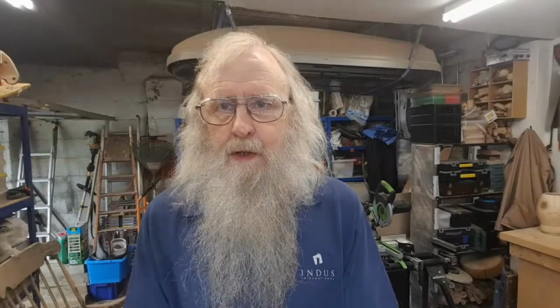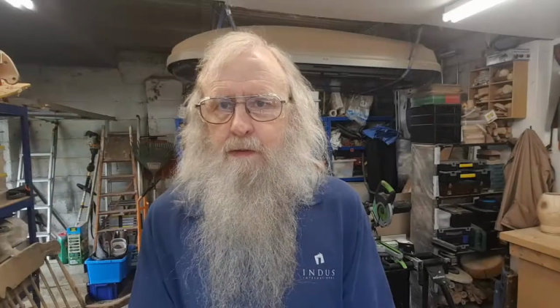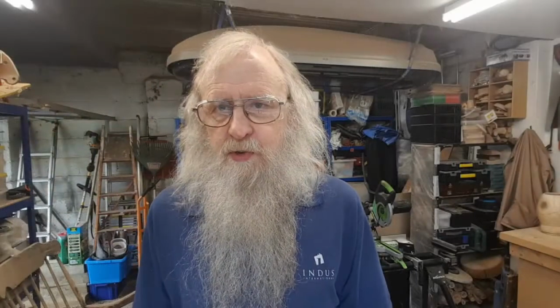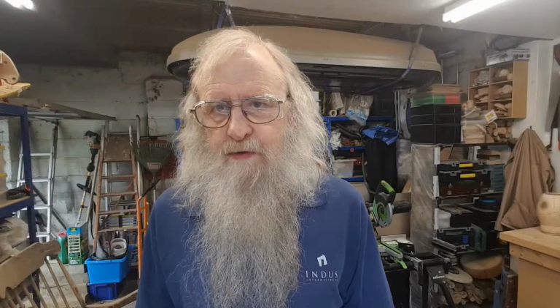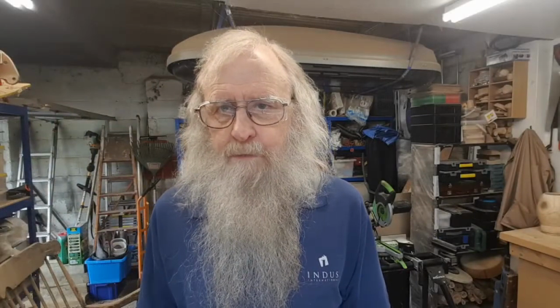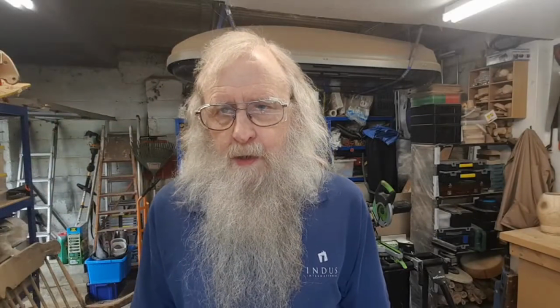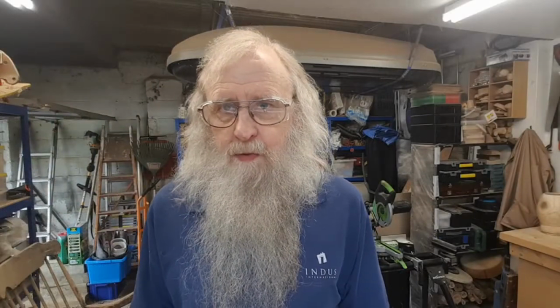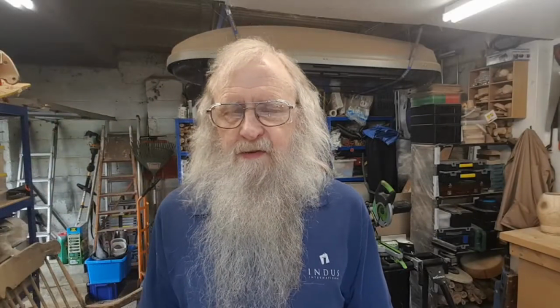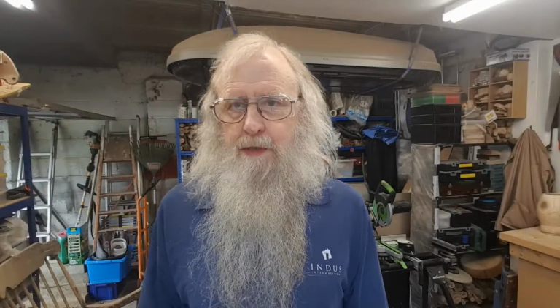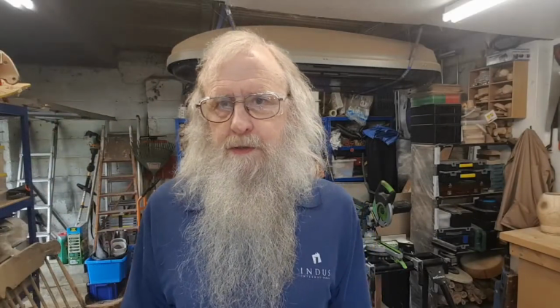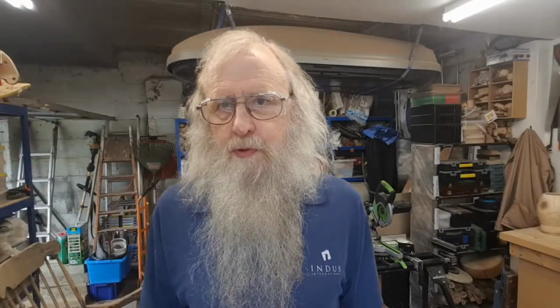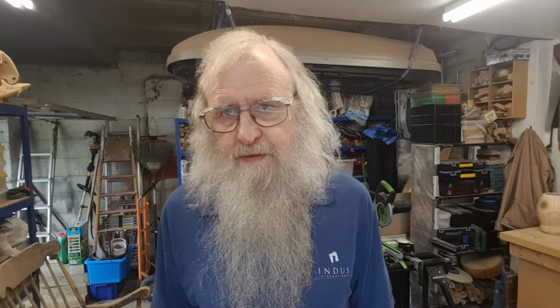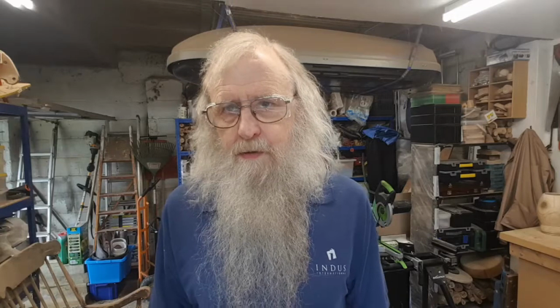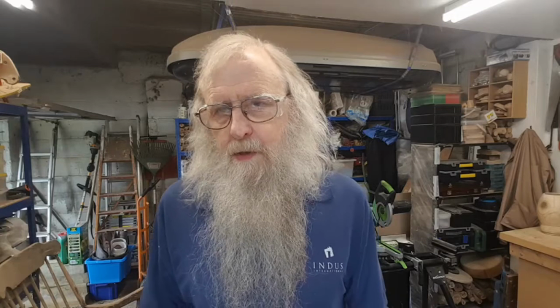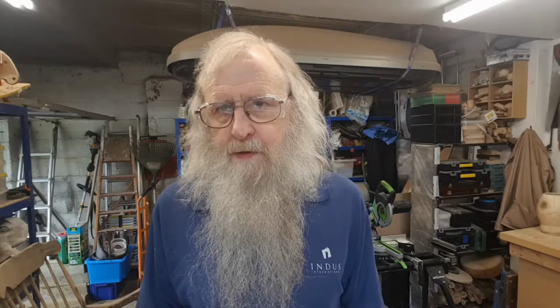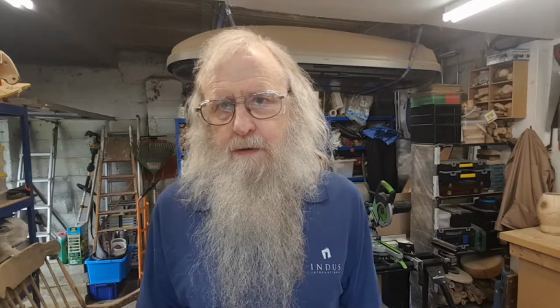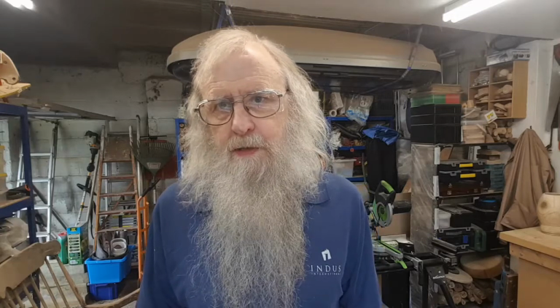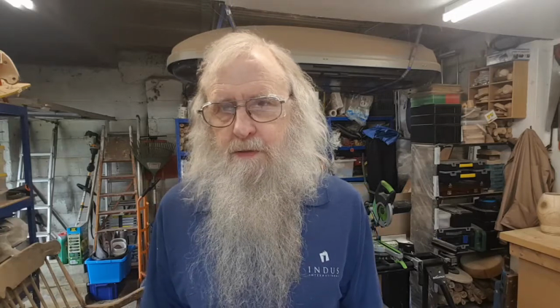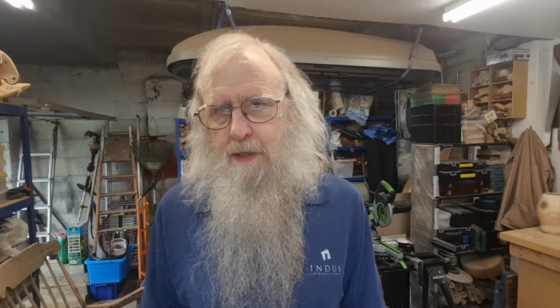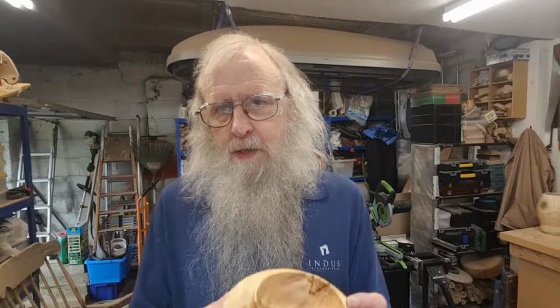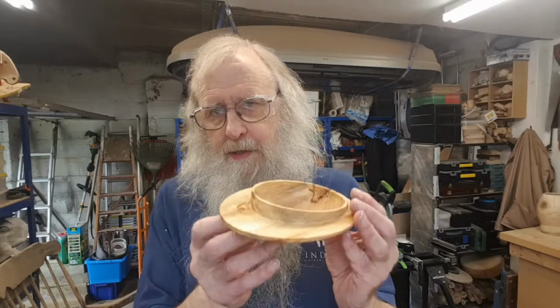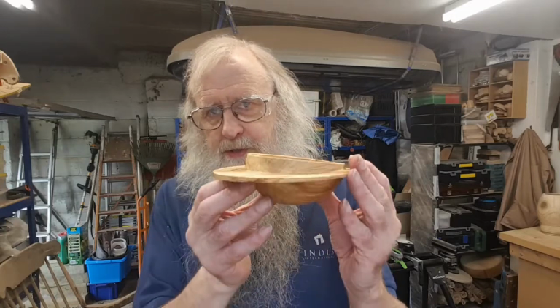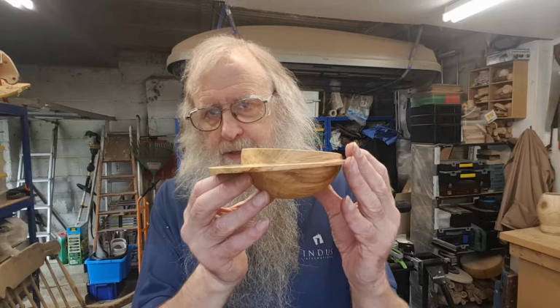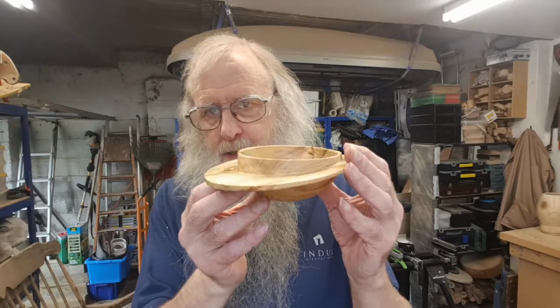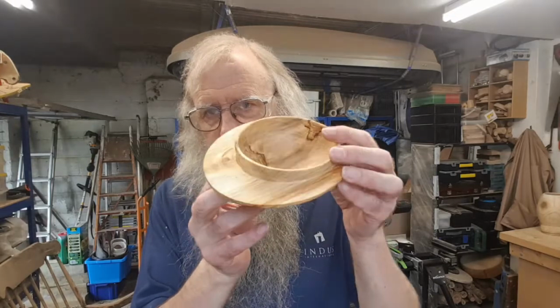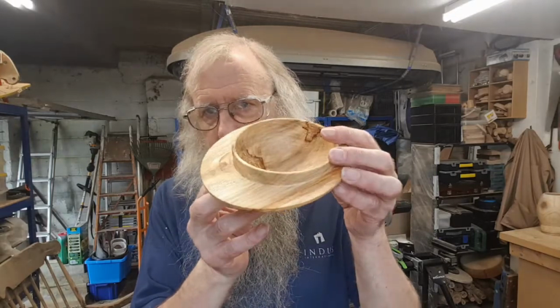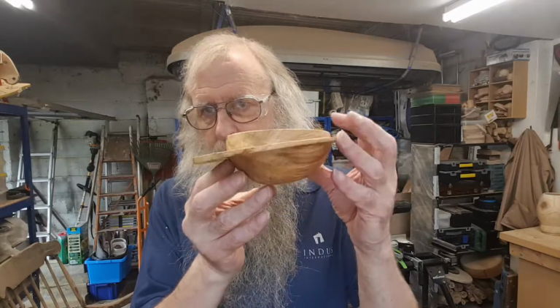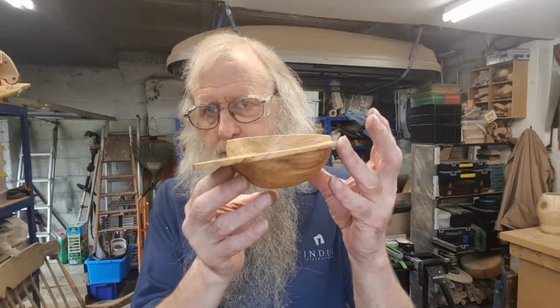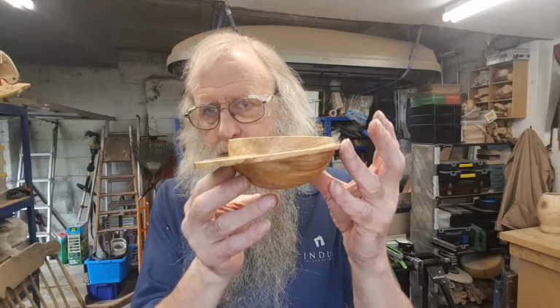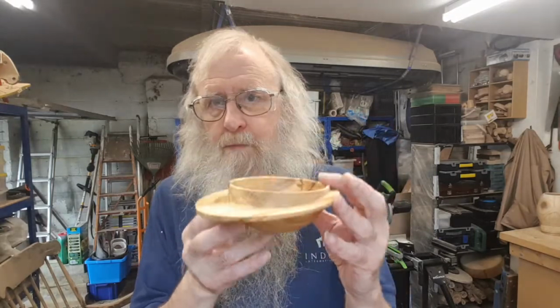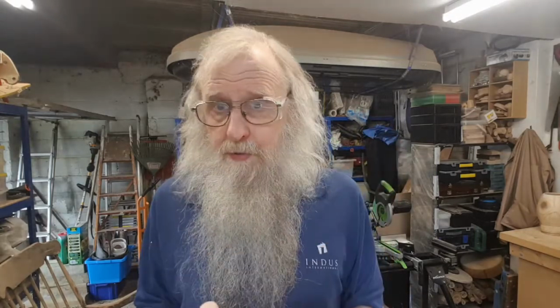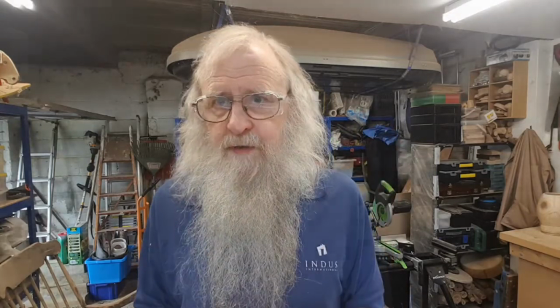Hi, welcome to a short video. In one of my earlier videos I turned a simple off-center bowl. This video goes to the next stage and I'll be turning this off-center winged bowl. Hope you enjoy the video.